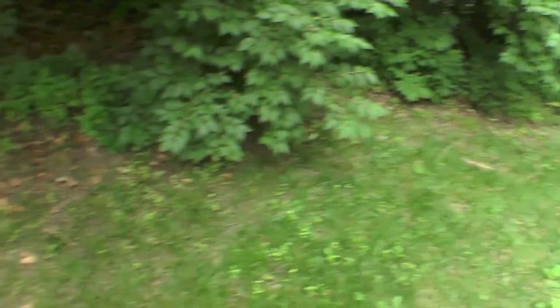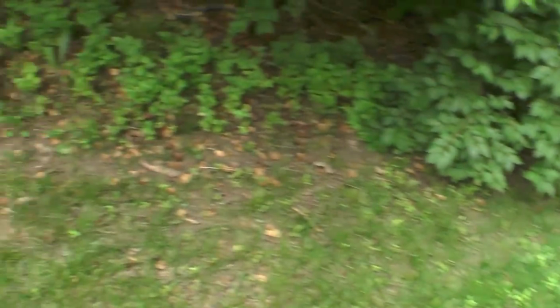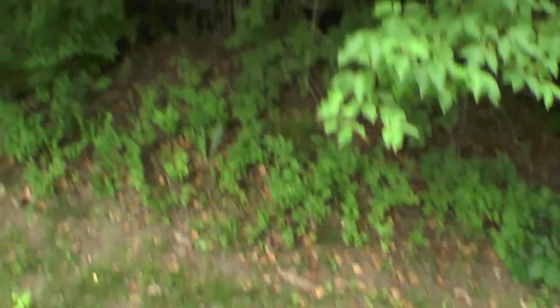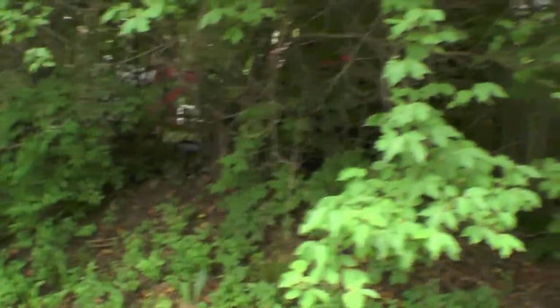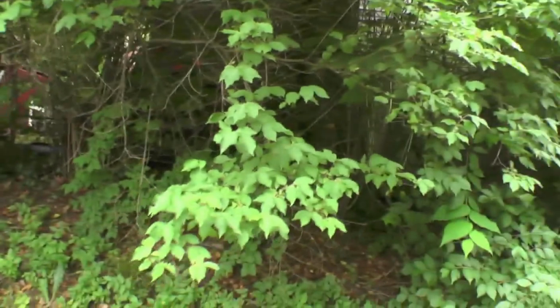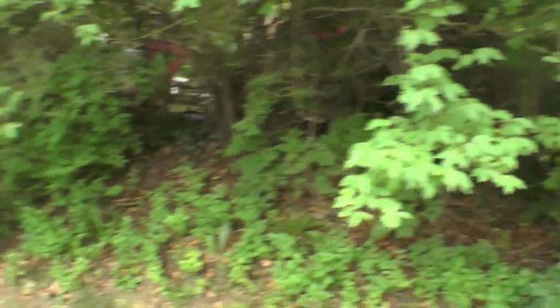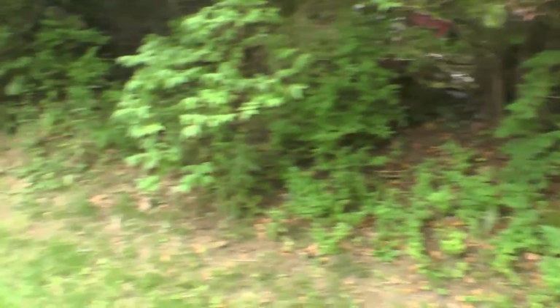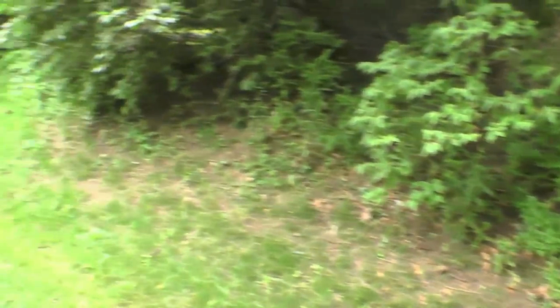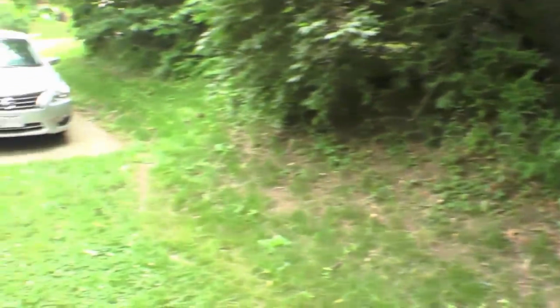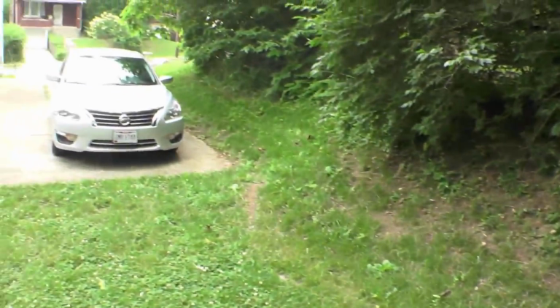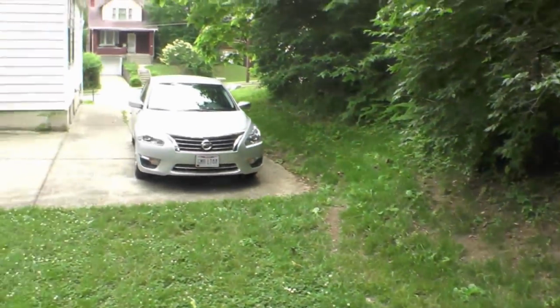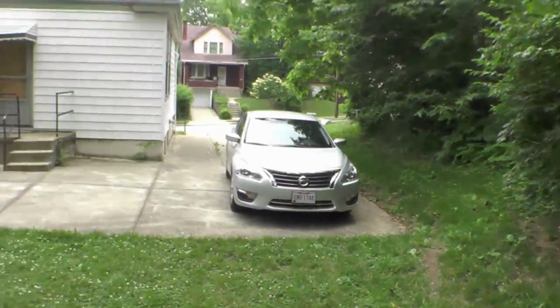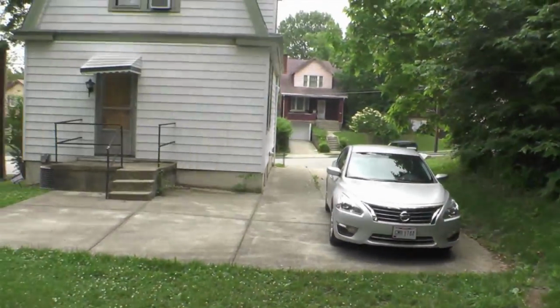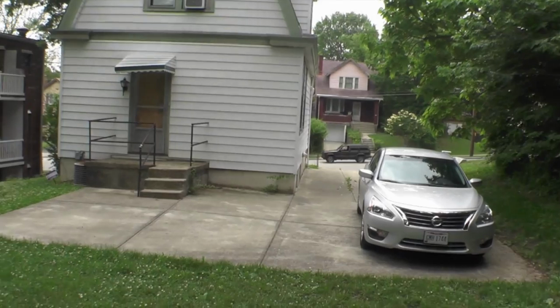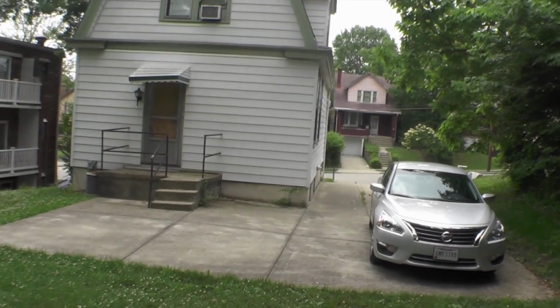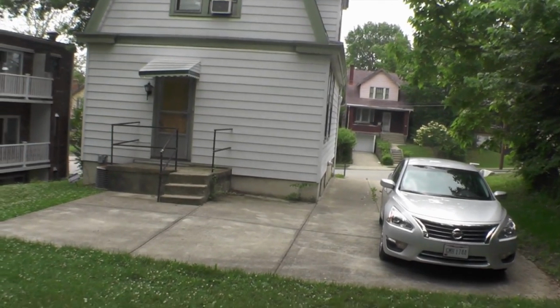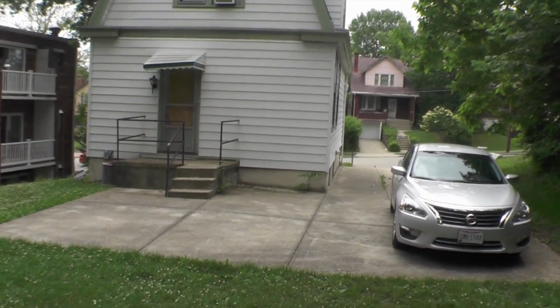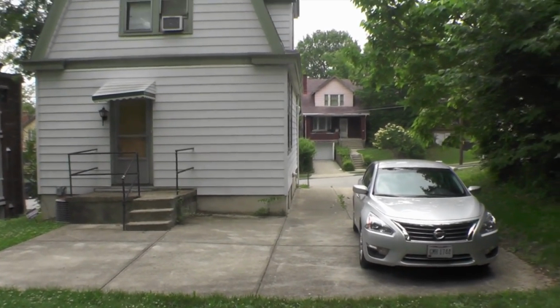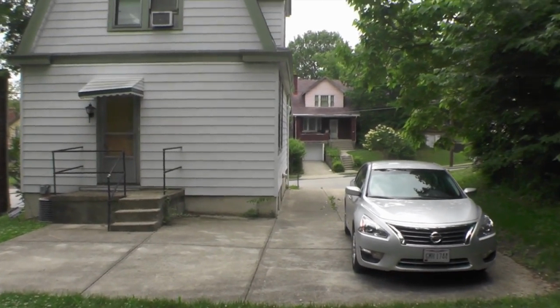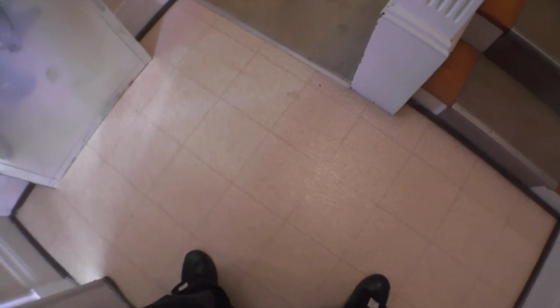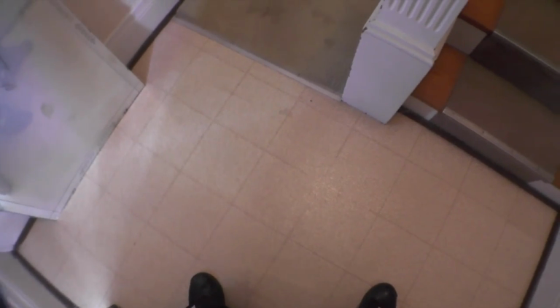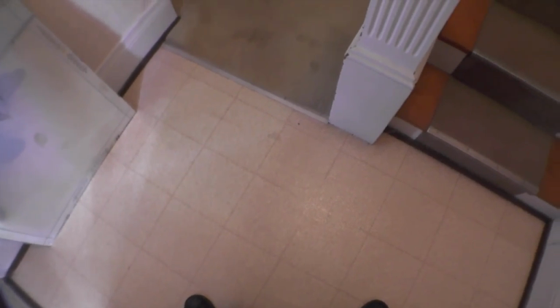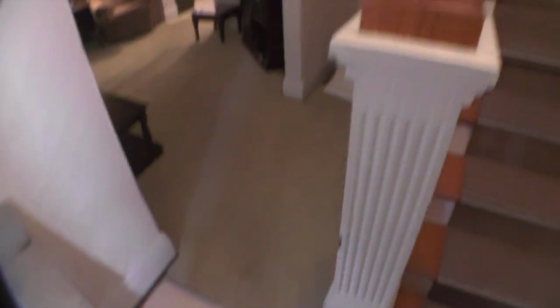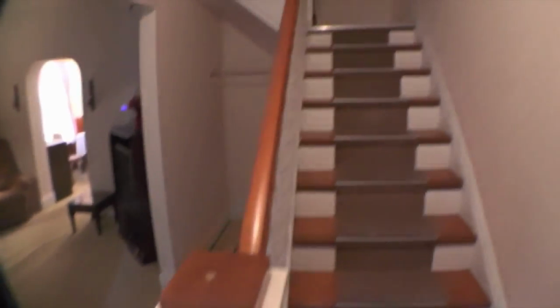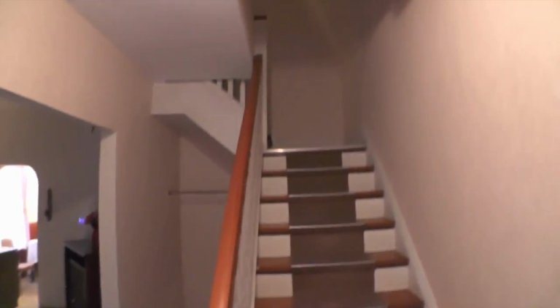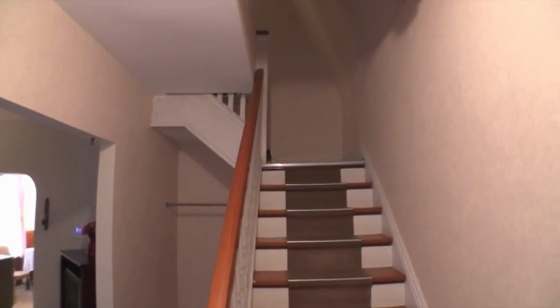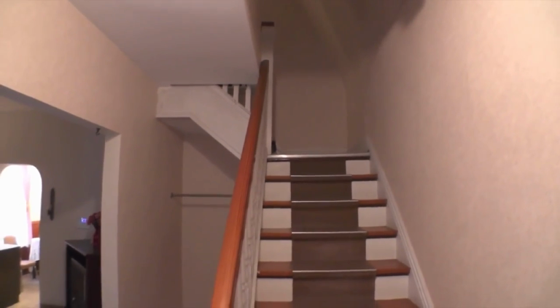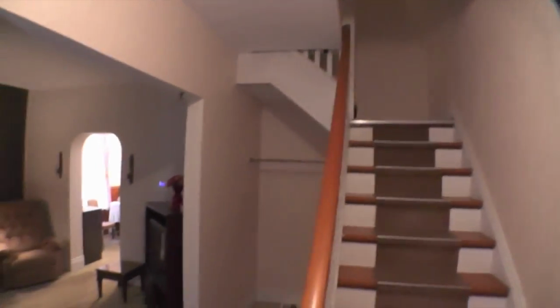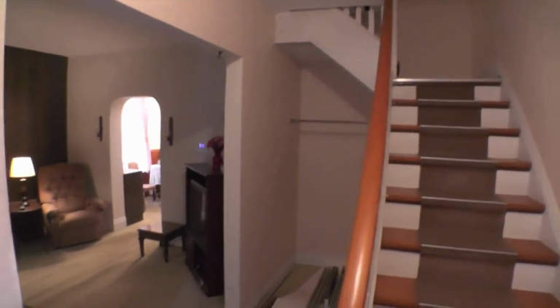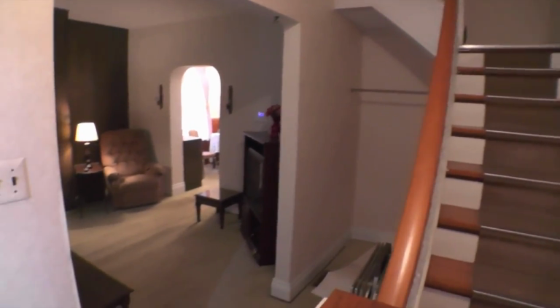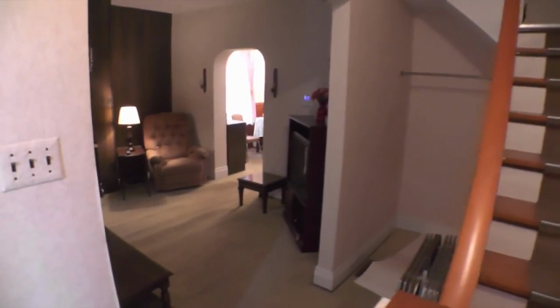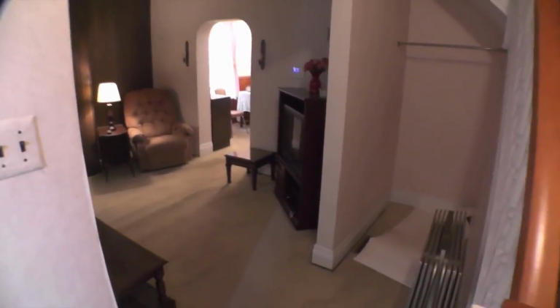I think this house is particularly well-suited as a sell-it-to-an-owner-occupant via land contract. And you'll see why when we get inside. We're in the entryway, and as you saw, there just wasn't a lot to do outside — cut the grass.